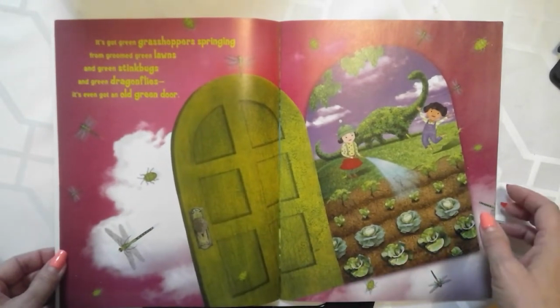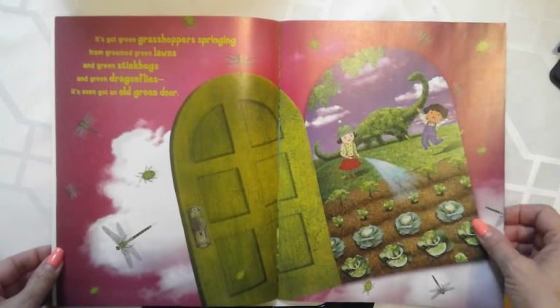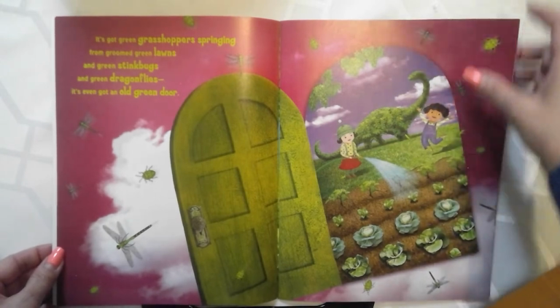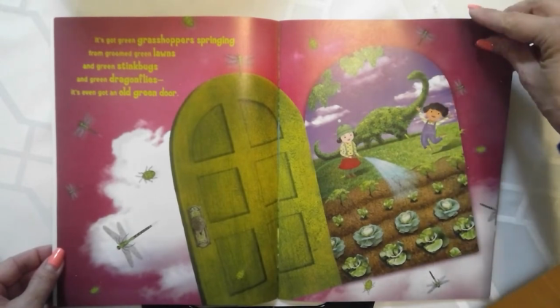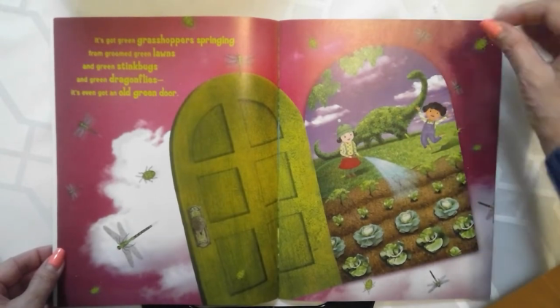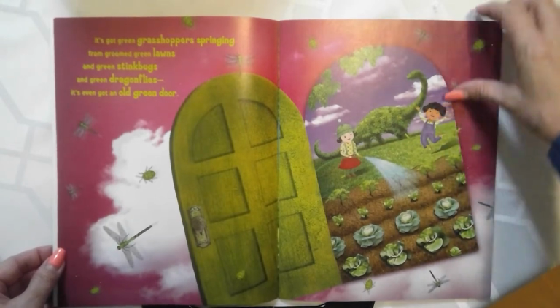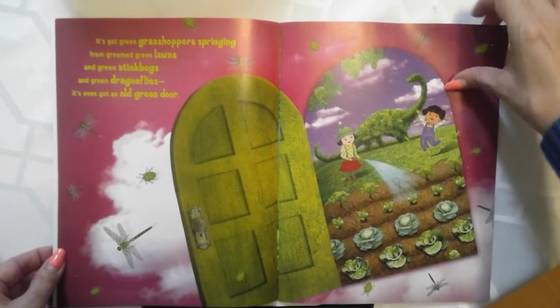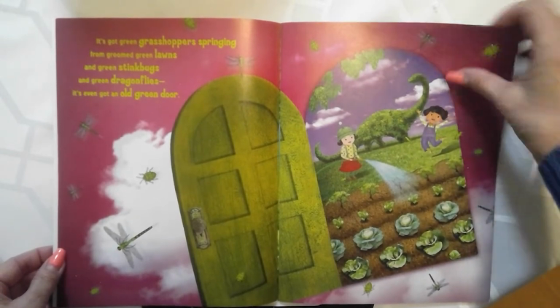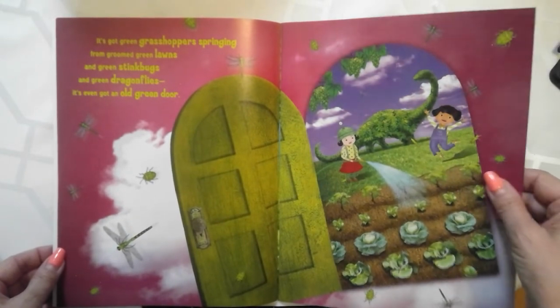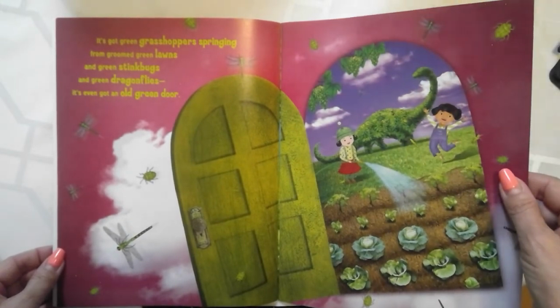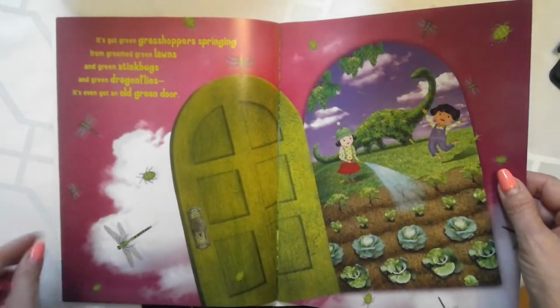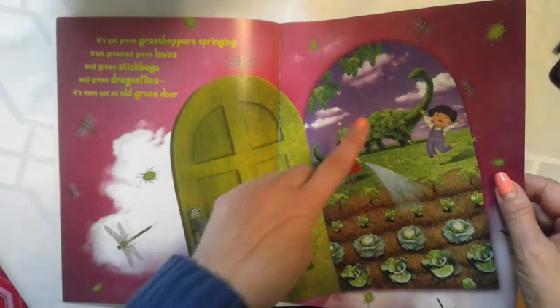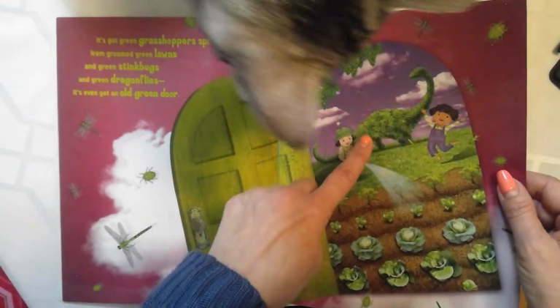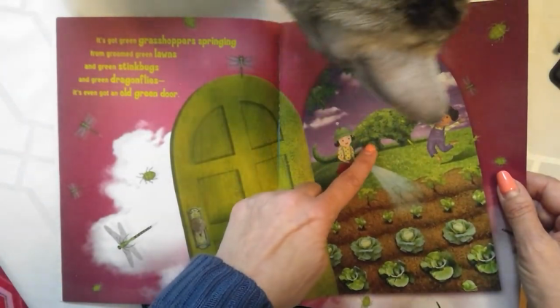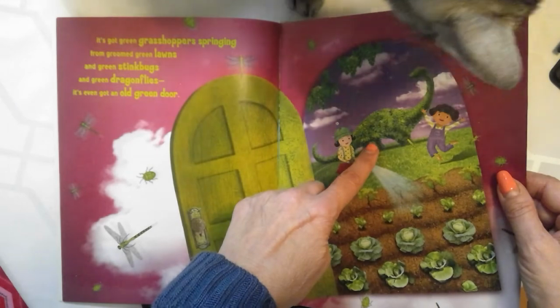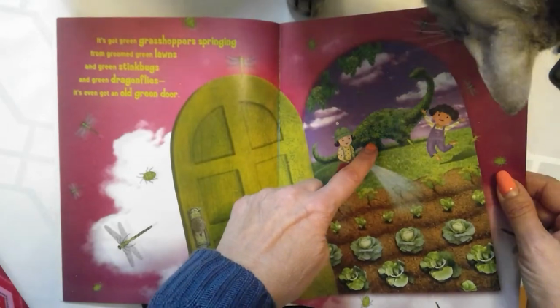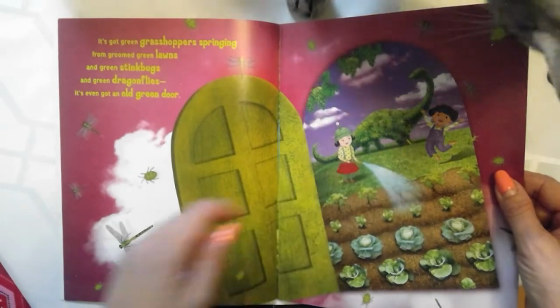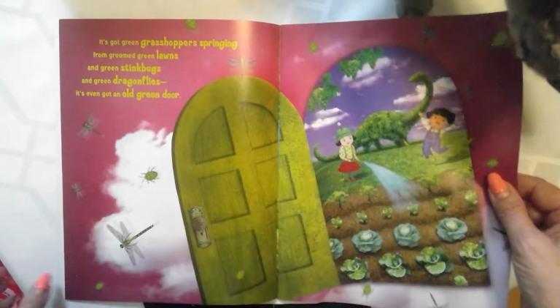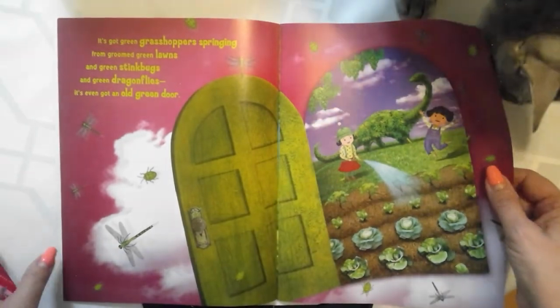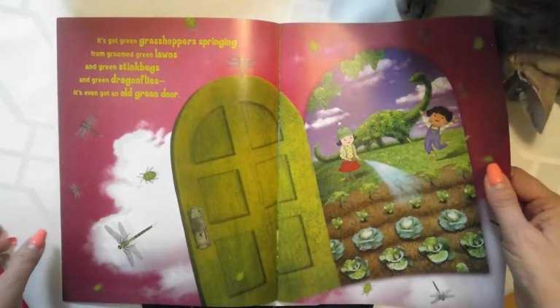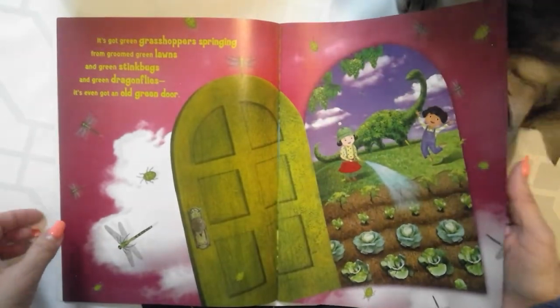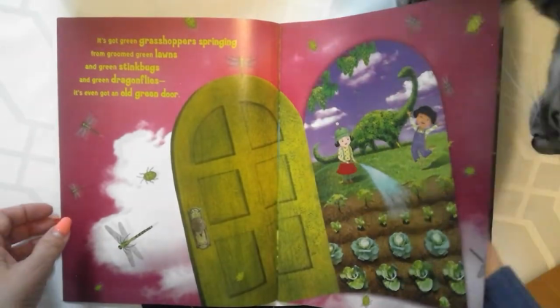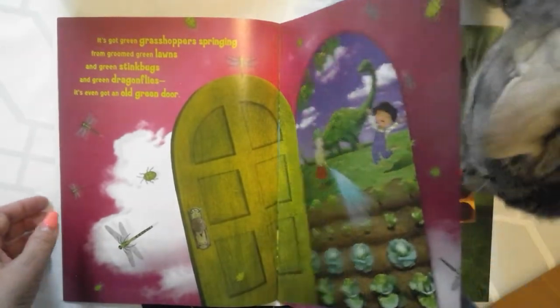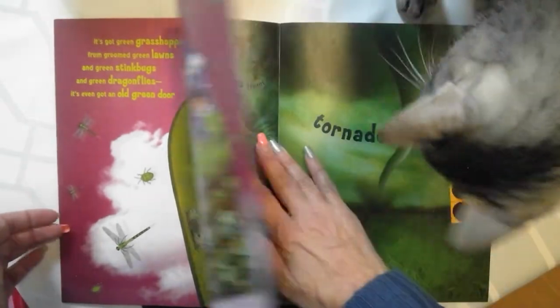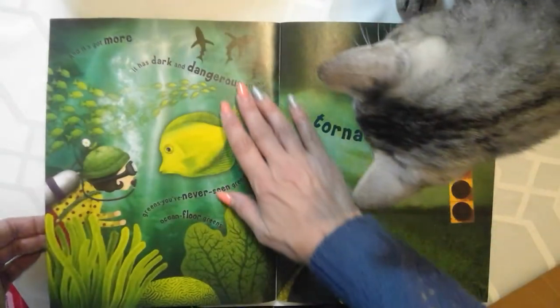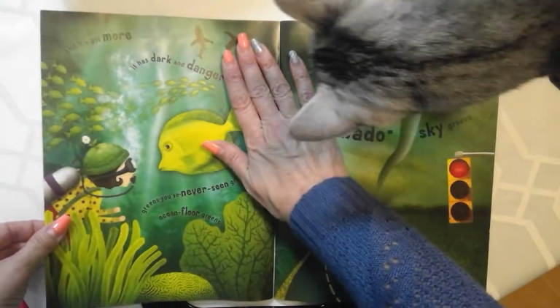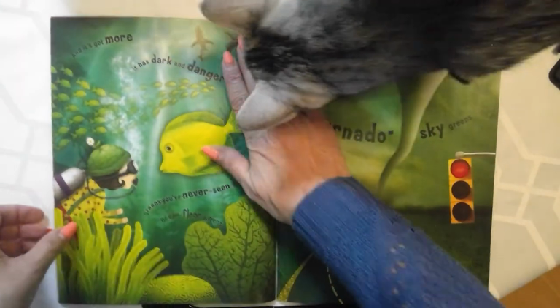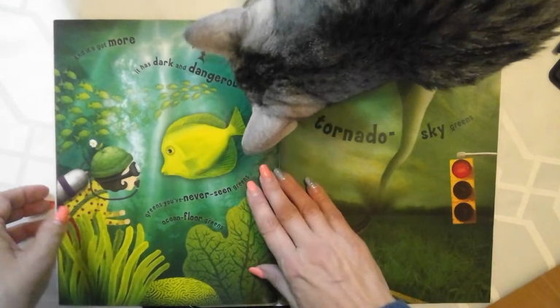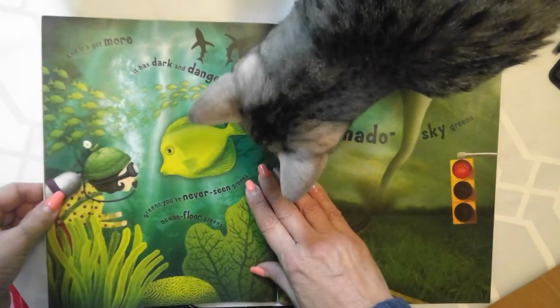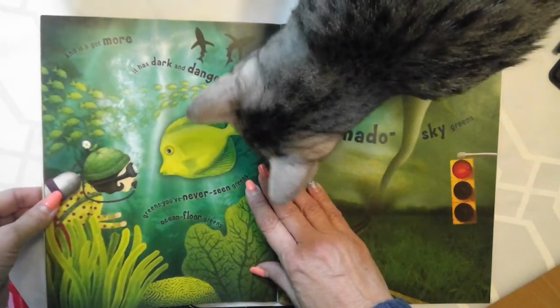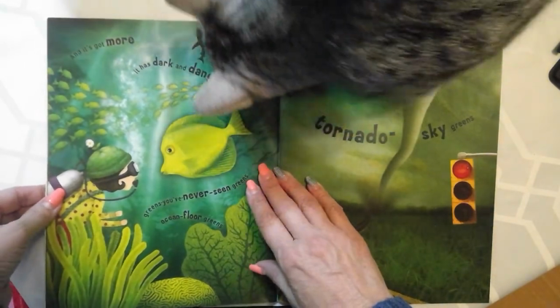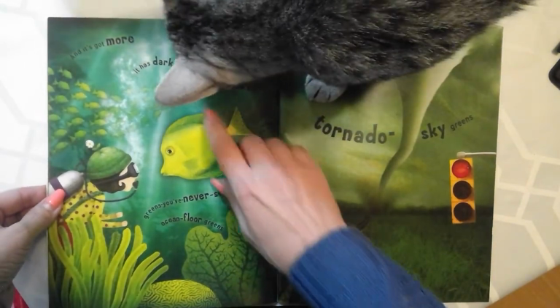I wonder what they're talking about with this thing — what this thing is with all the green things. Look at that green dinosaur. You see that, Kyra? Look at that. And it's got more.